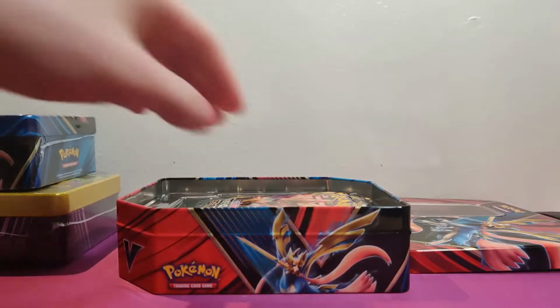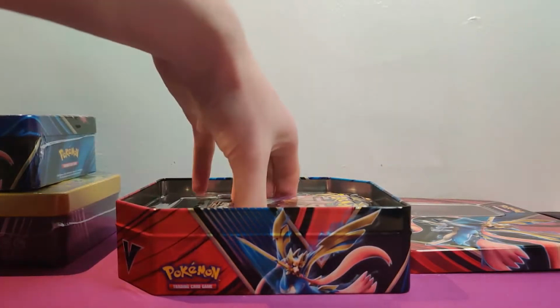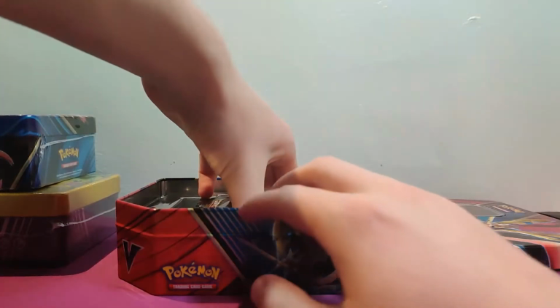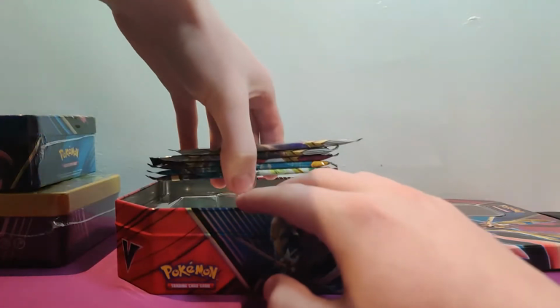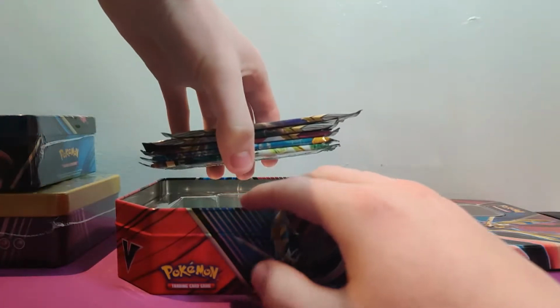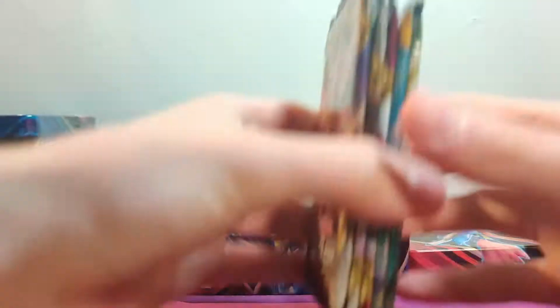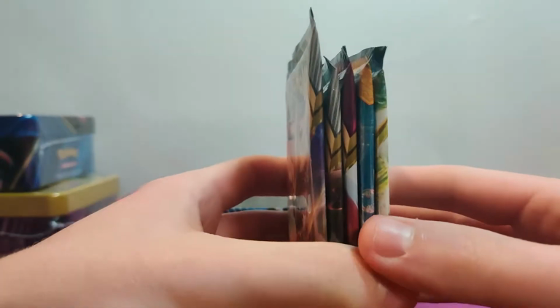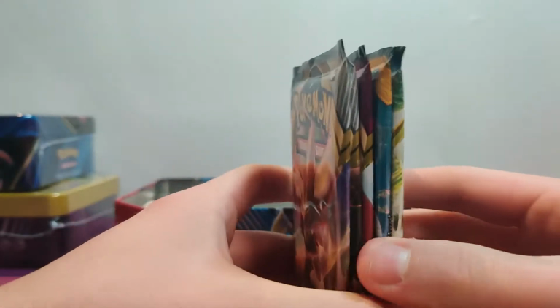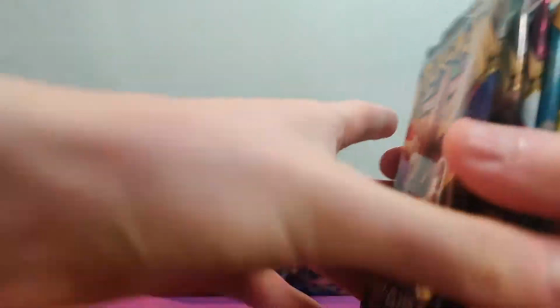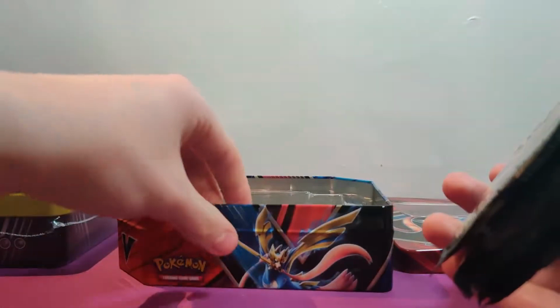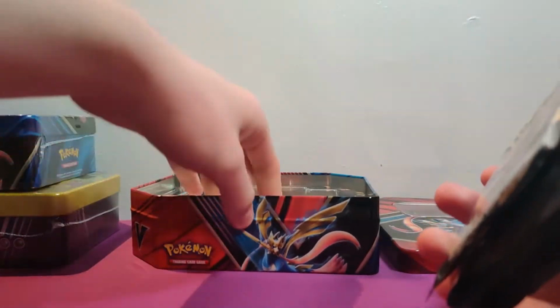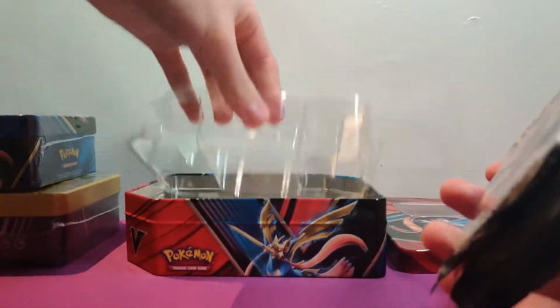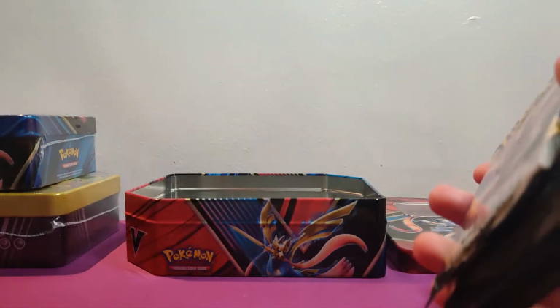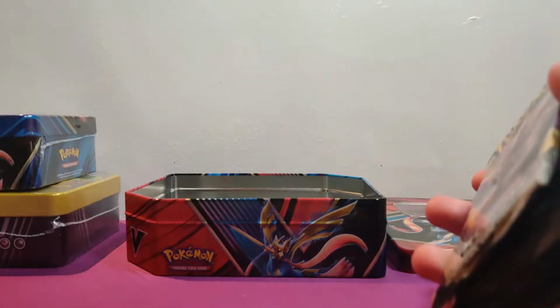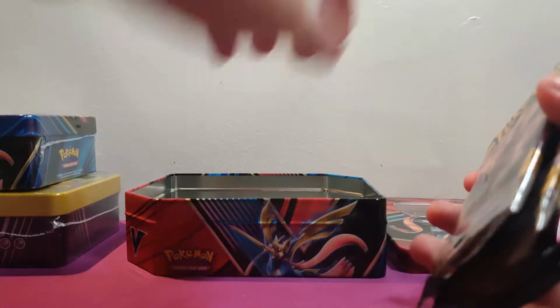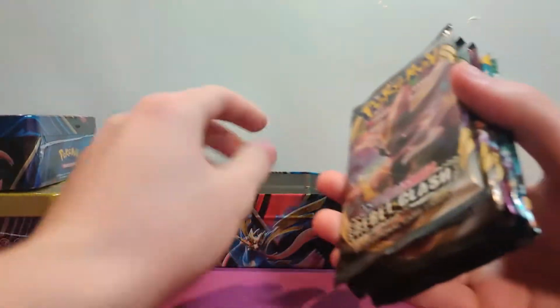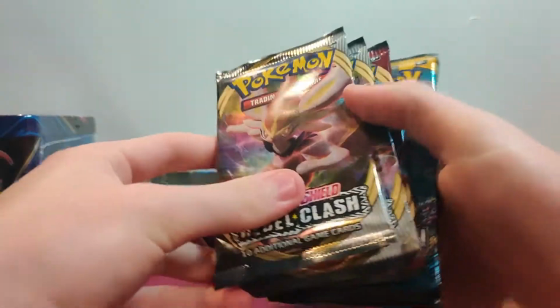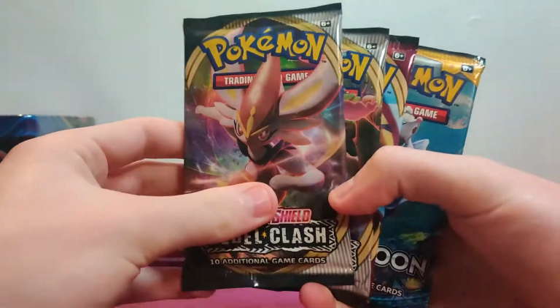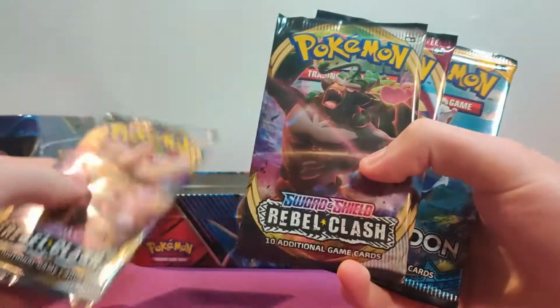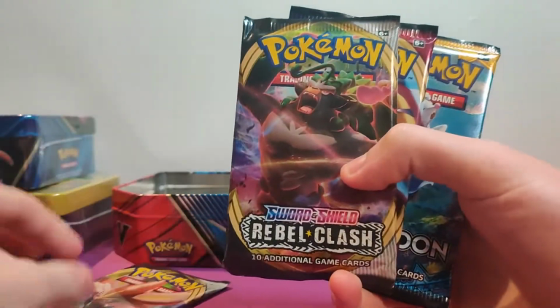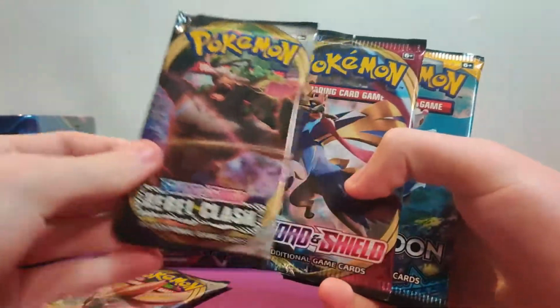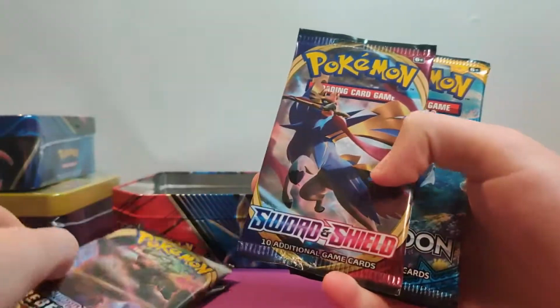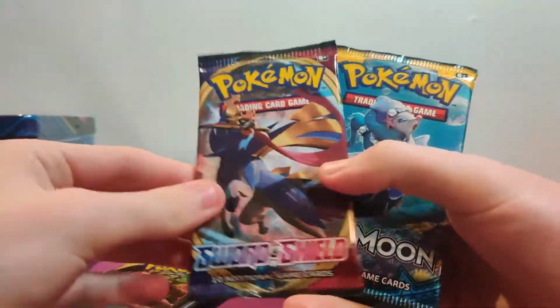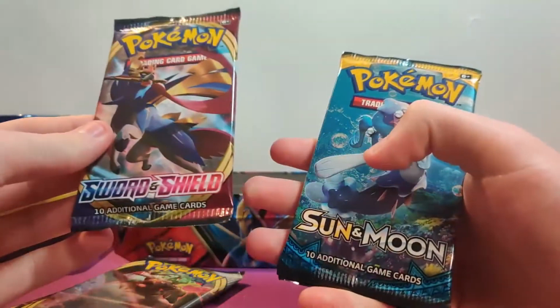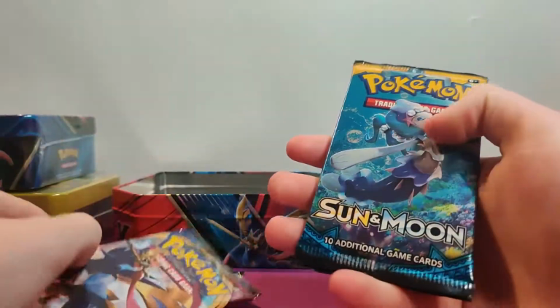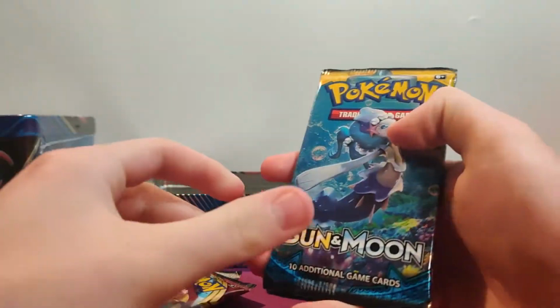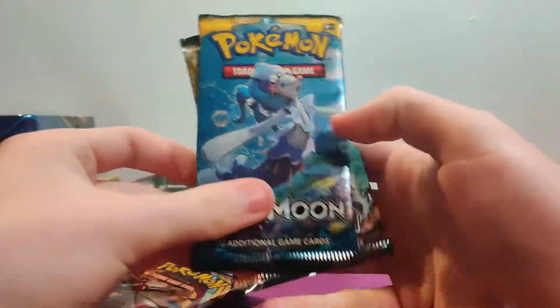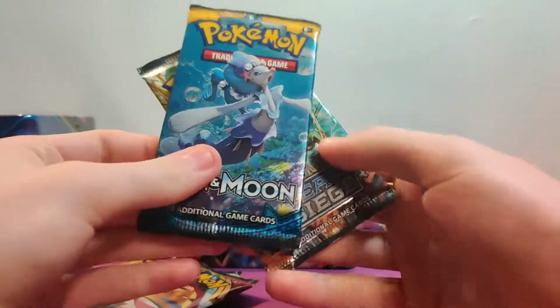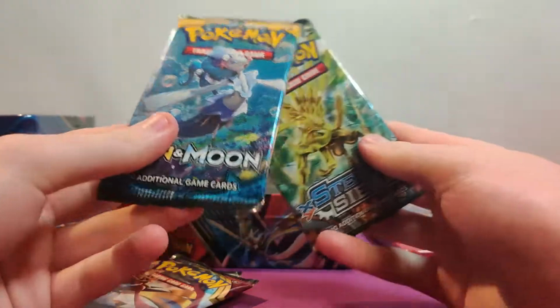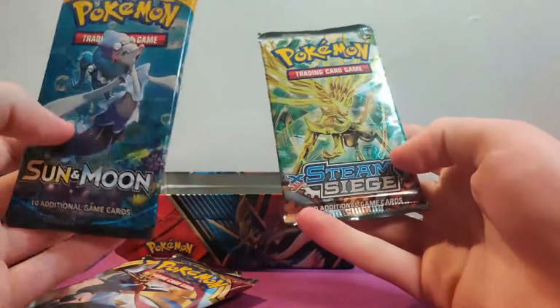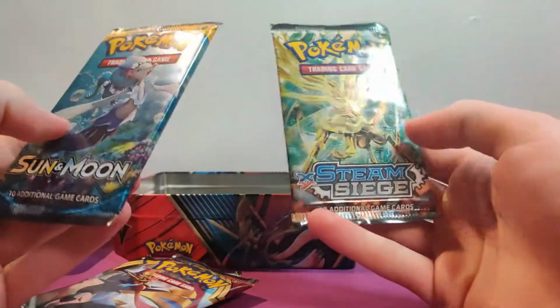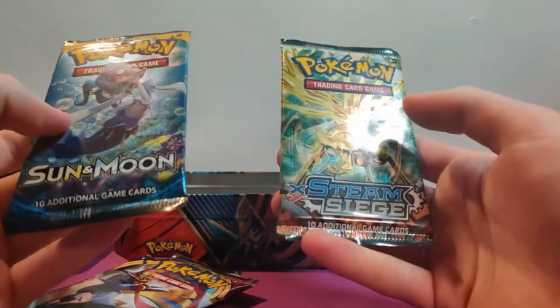Alright, let's see what we got in here. Looks like we have five packs. Five packs with a Rebels Clash, another Rebels Clash, Sword and Shield base set, Sun and Moon base set — ew, gross — and Steam Siege.